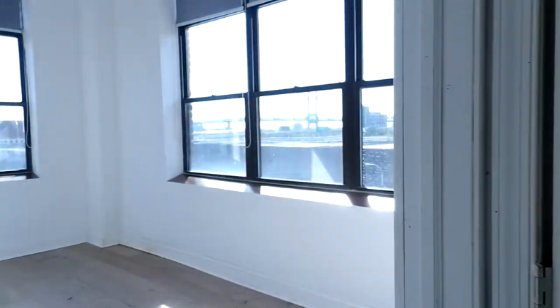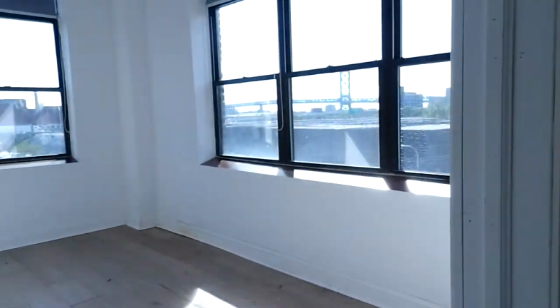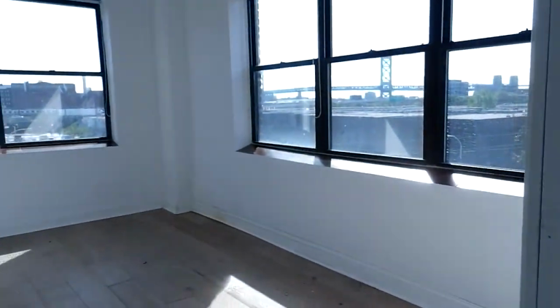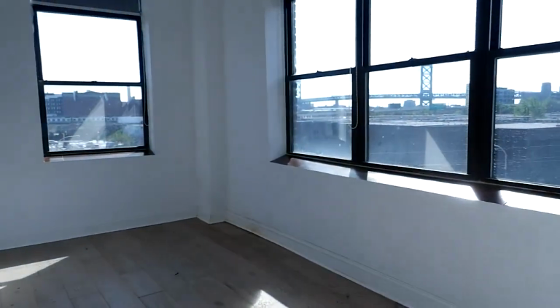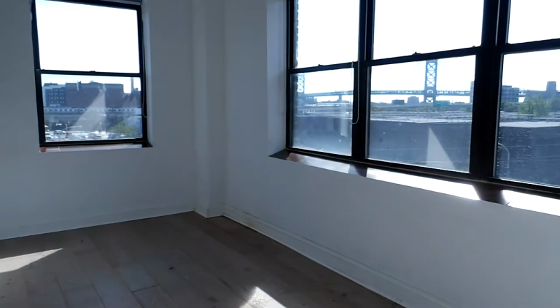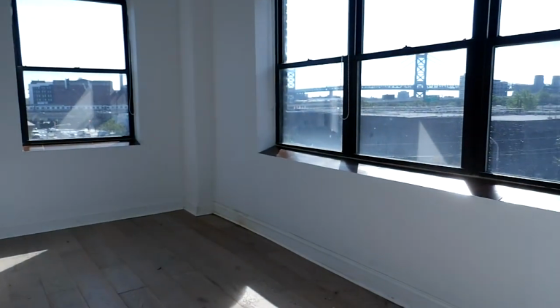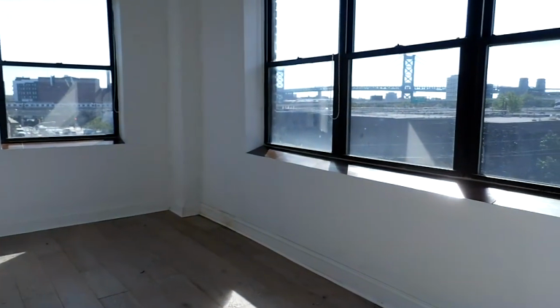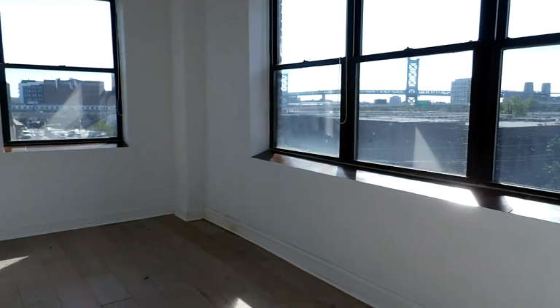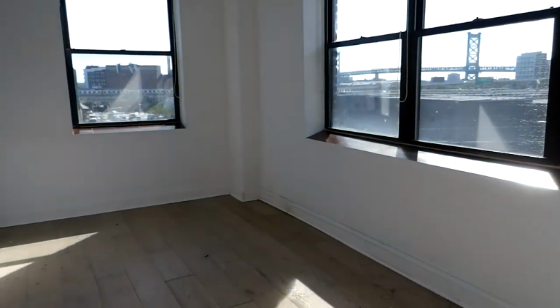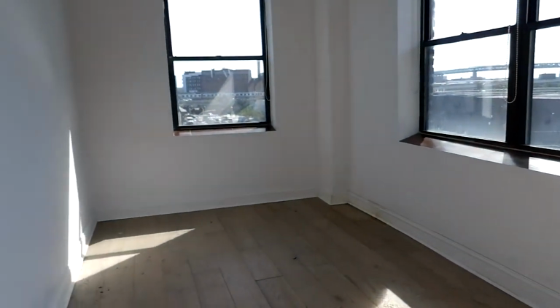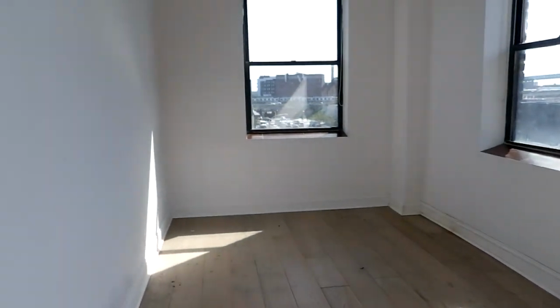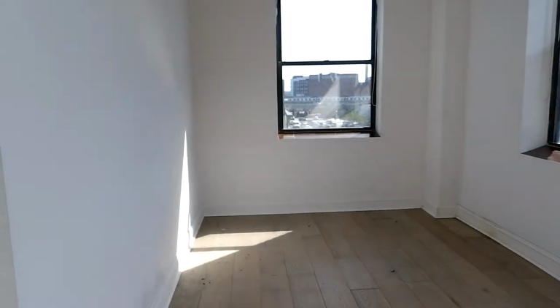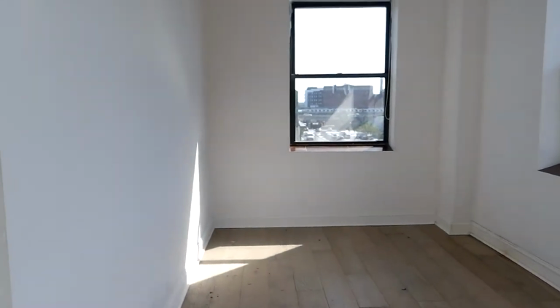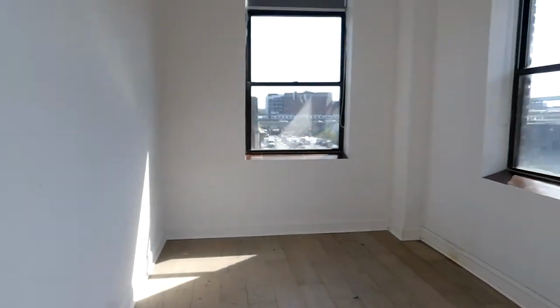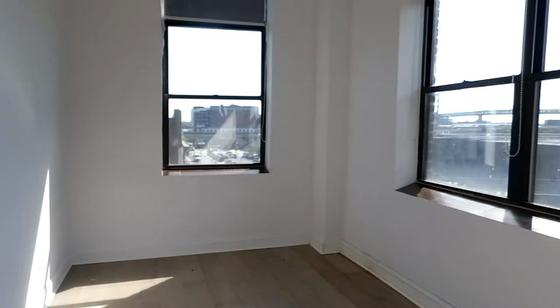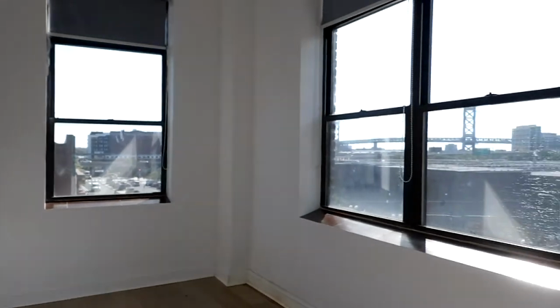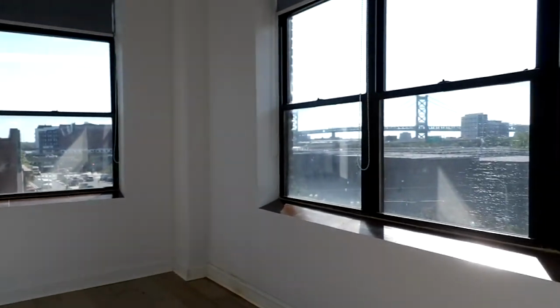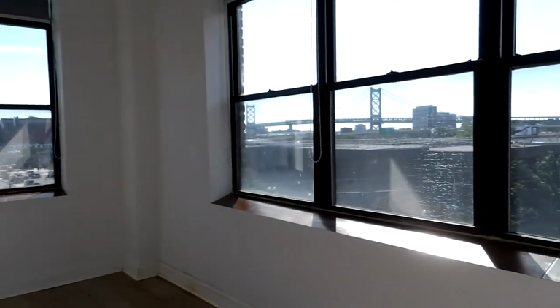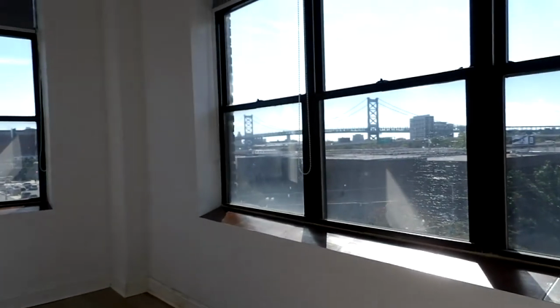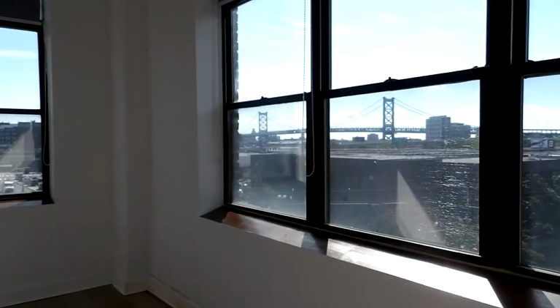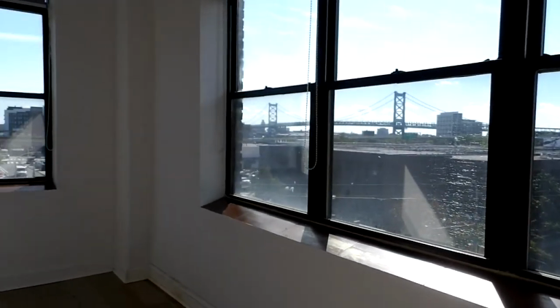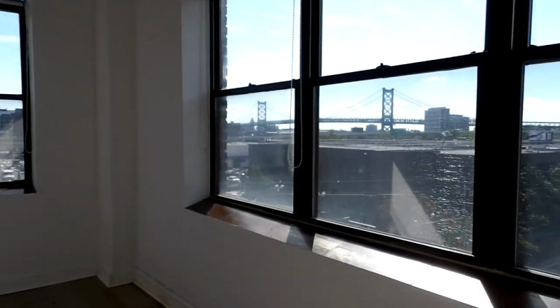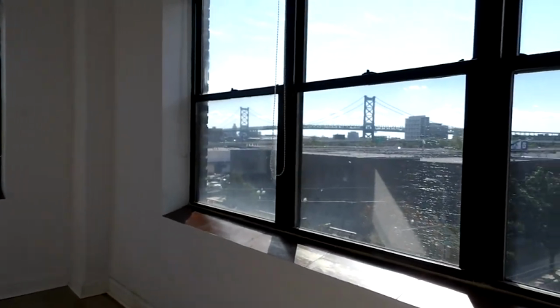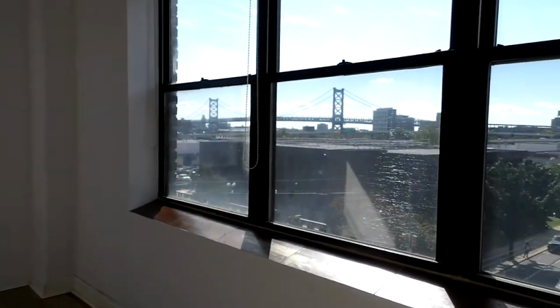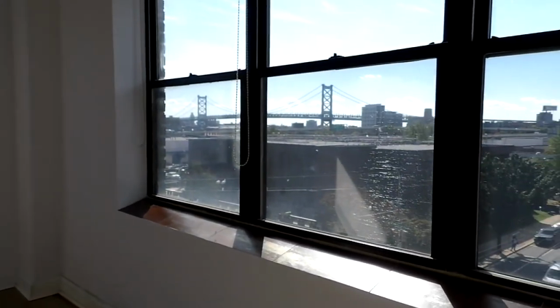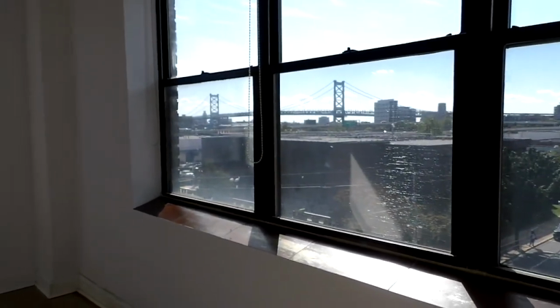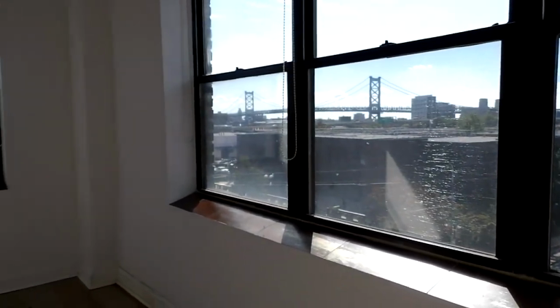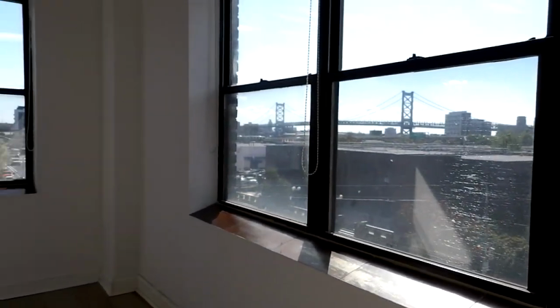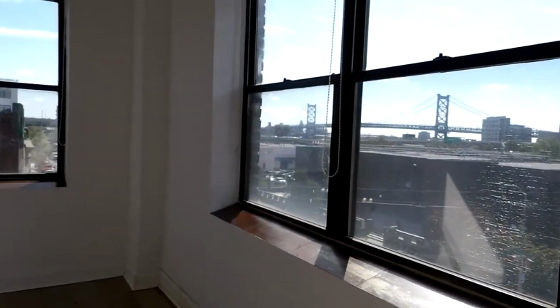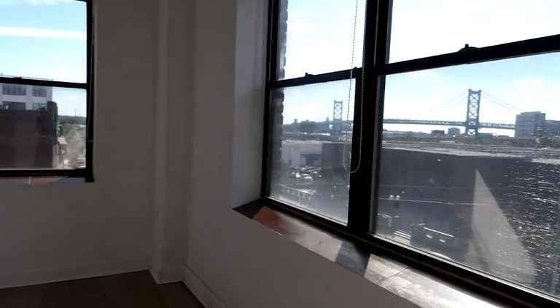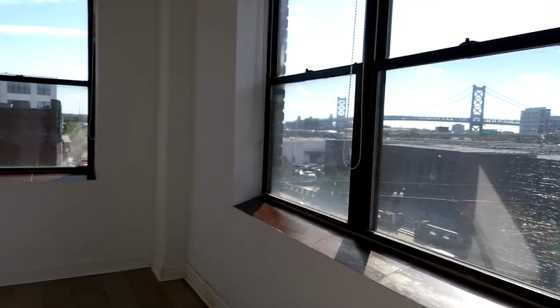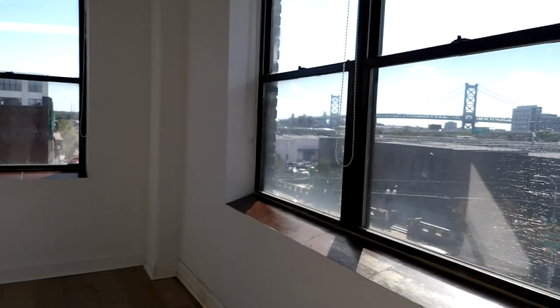And the third and final bedroom — you get a great view of the Ben Franklin right over there. And that is 301 Spring Garden.